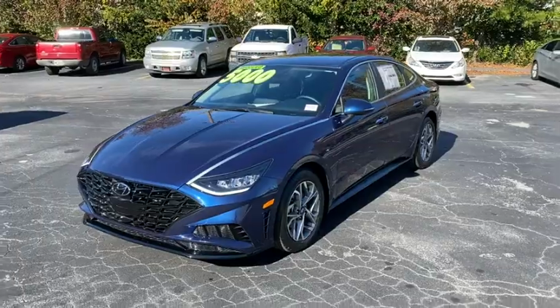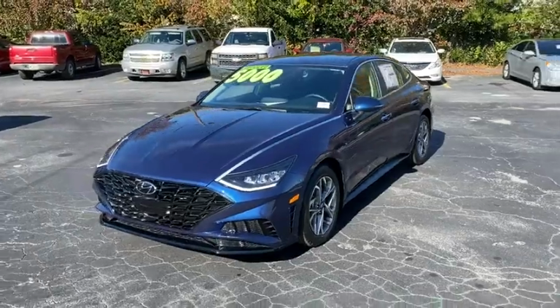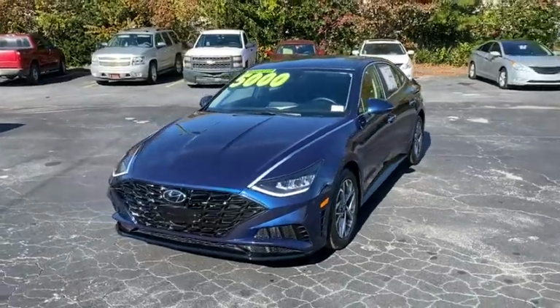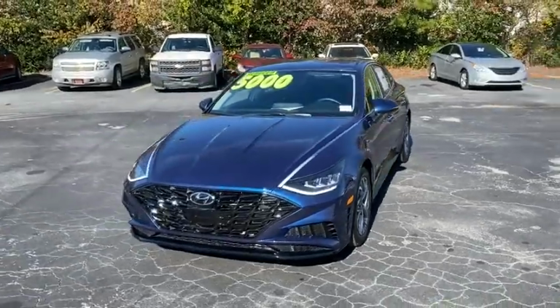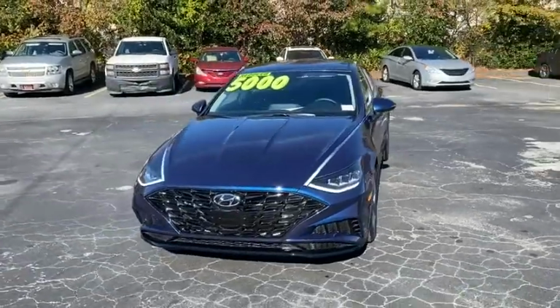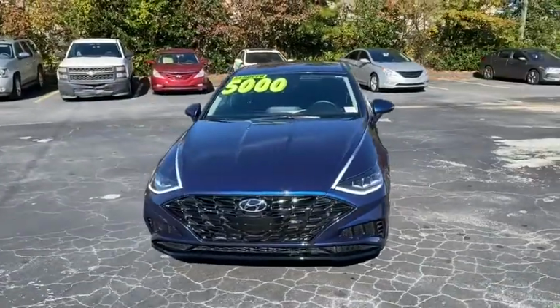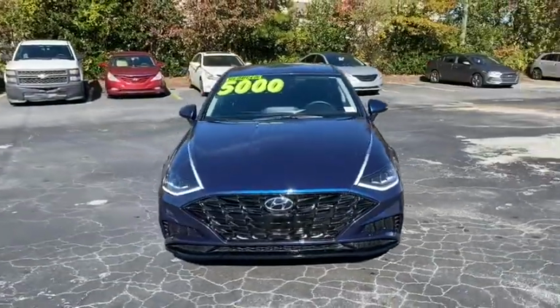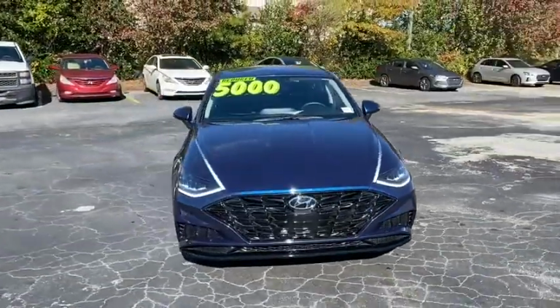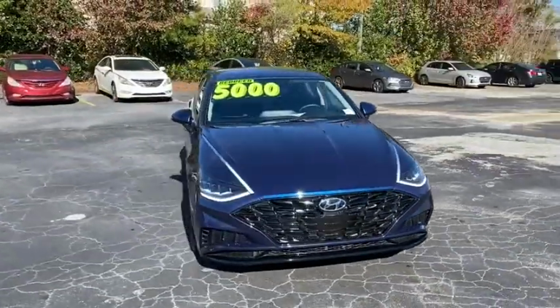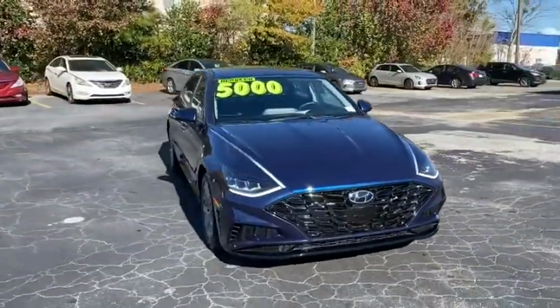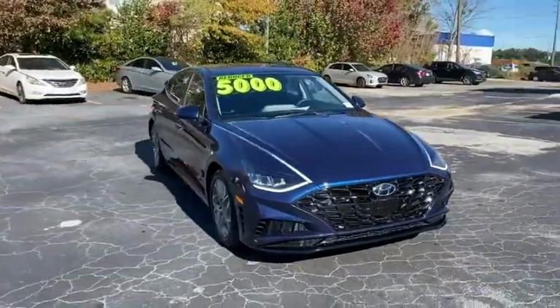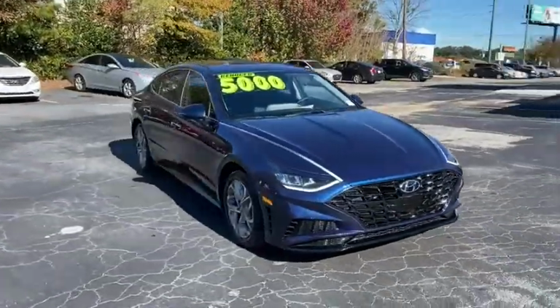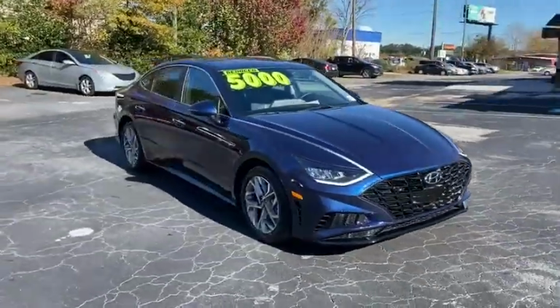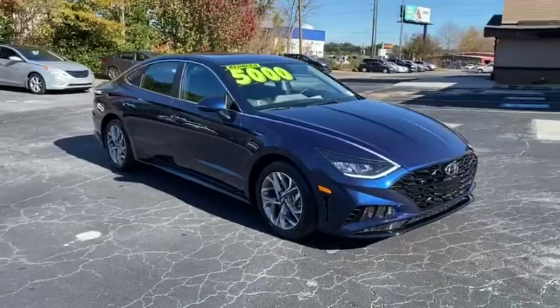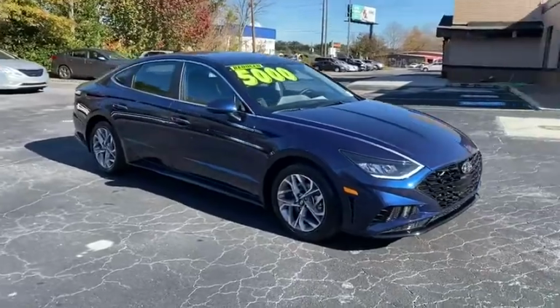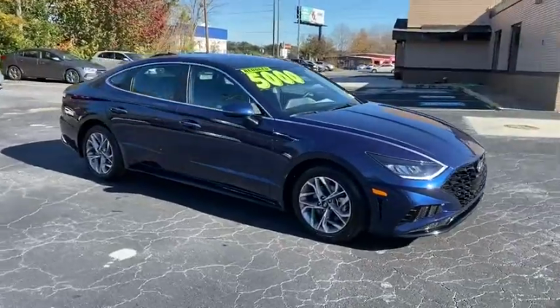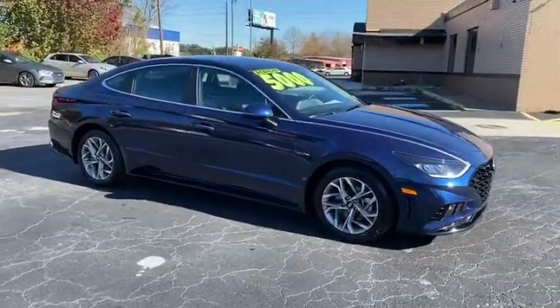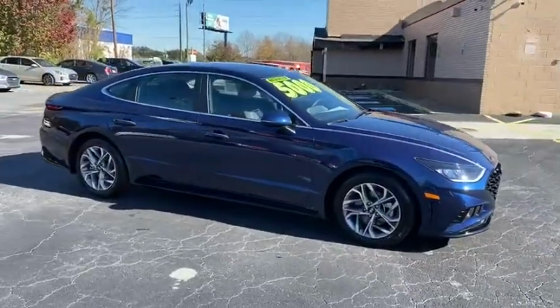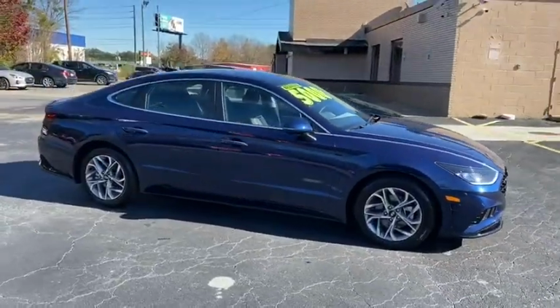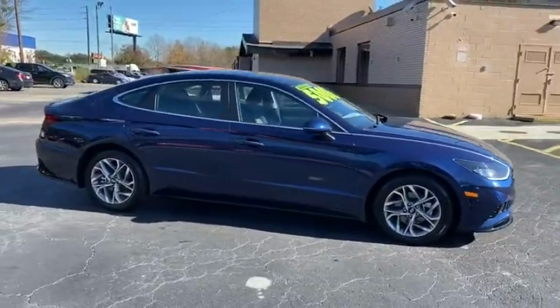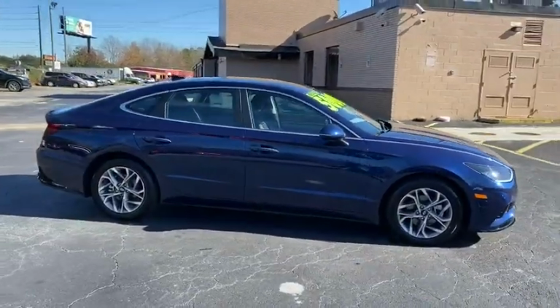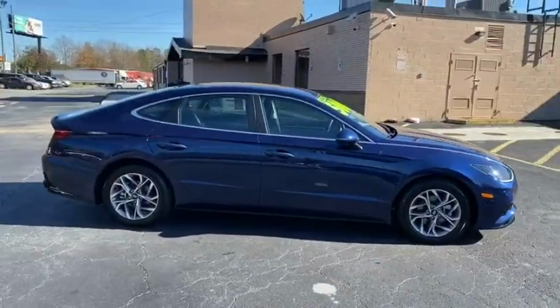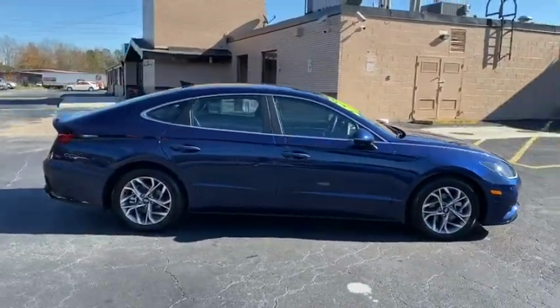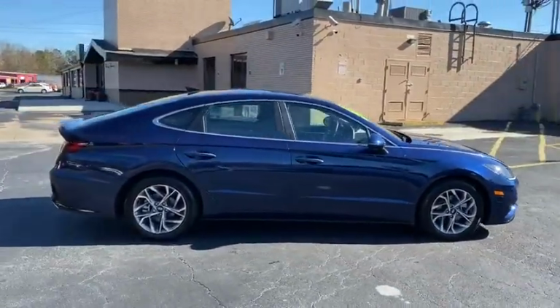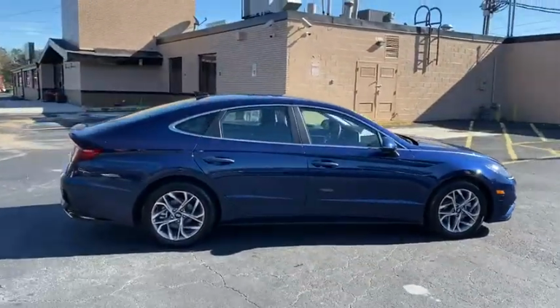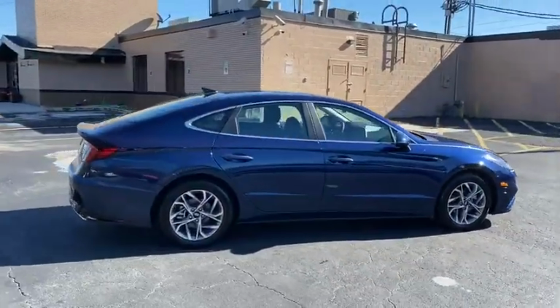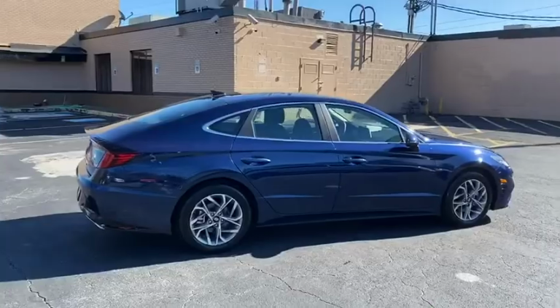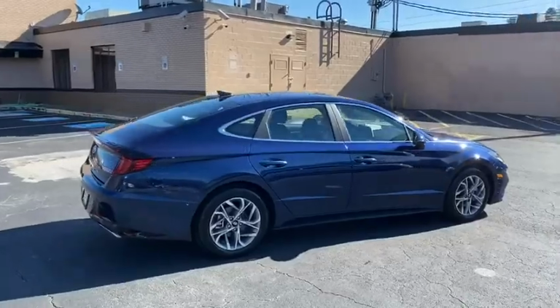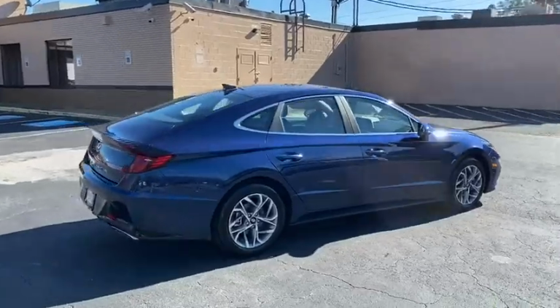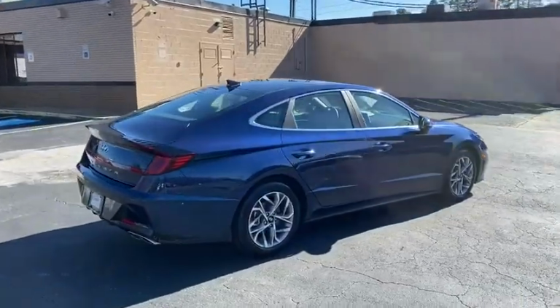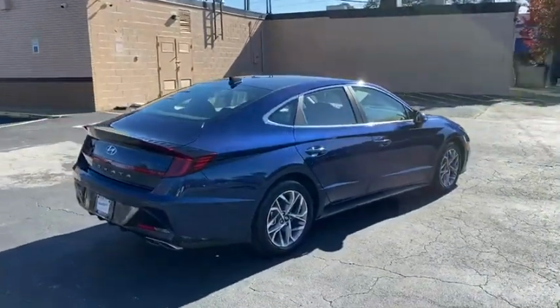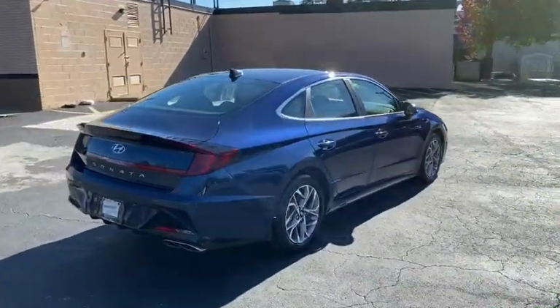Make a great choice today with the 2020 Hyundai Sonata. The Sonata has a long list of technologically advanced interior features and options that make driving safer, more convenient, and much more fun.